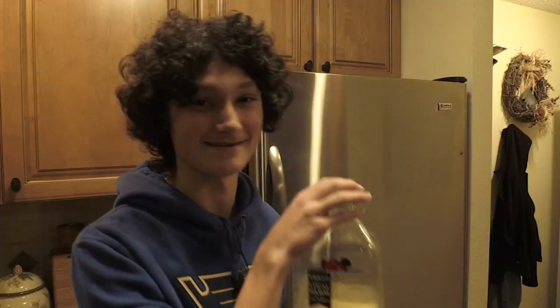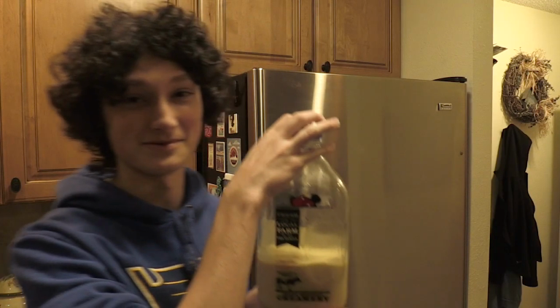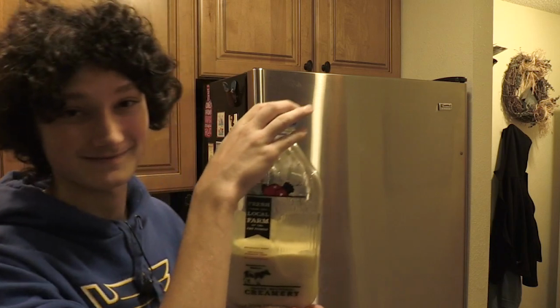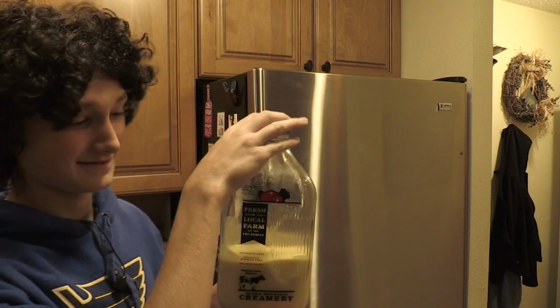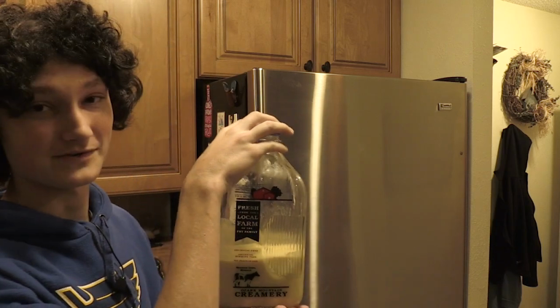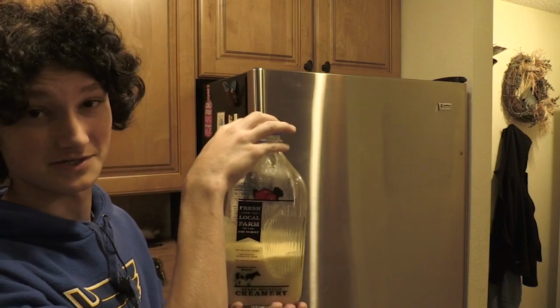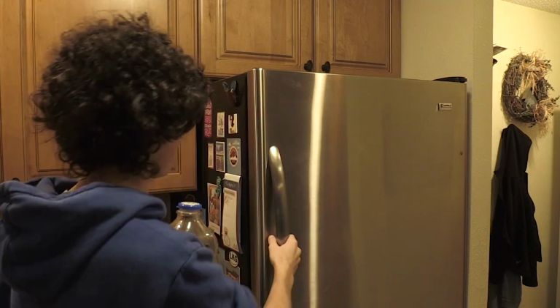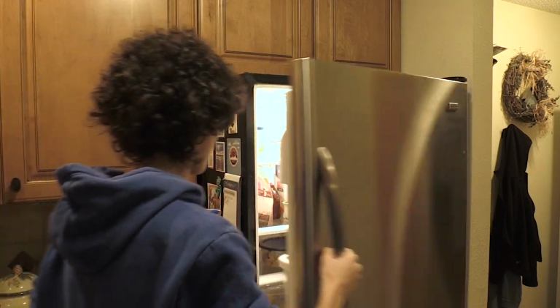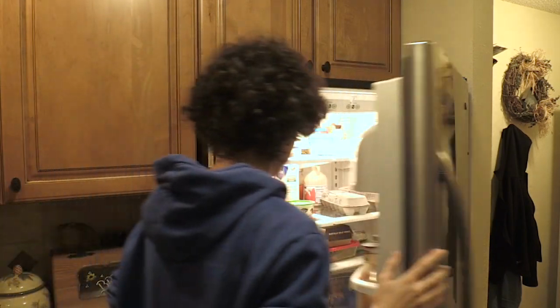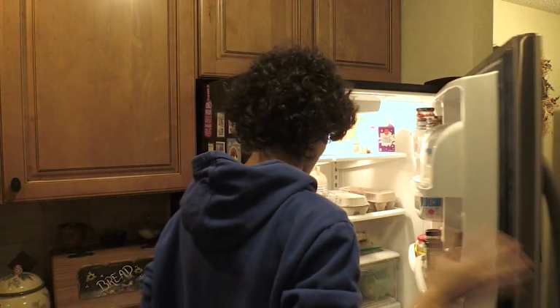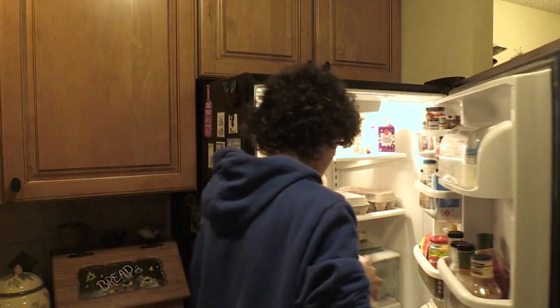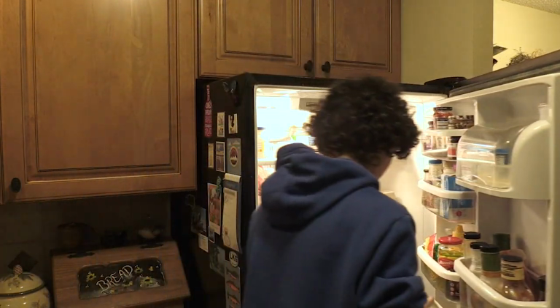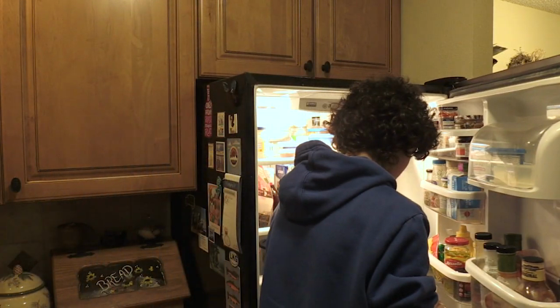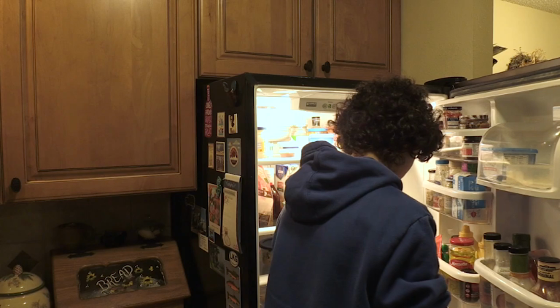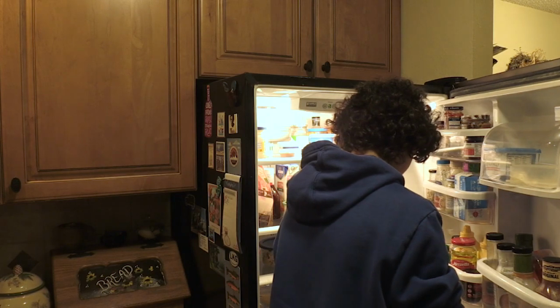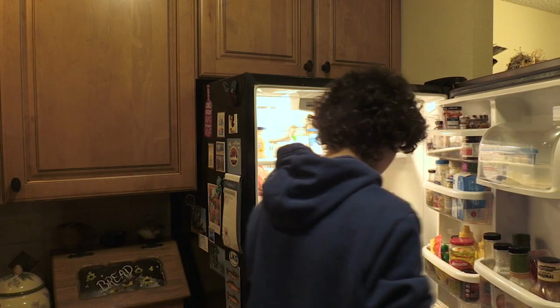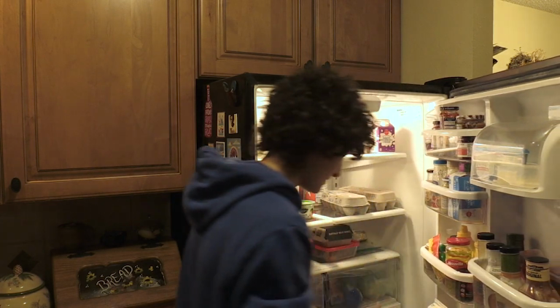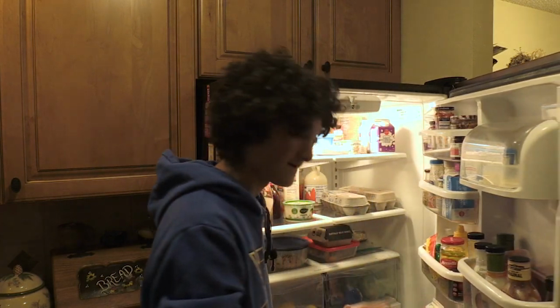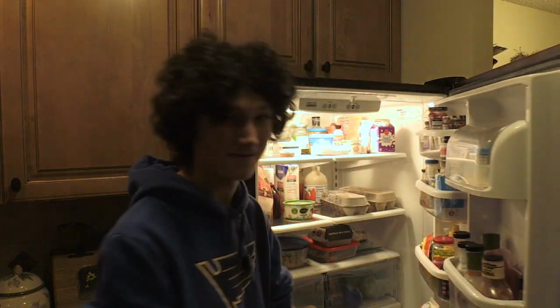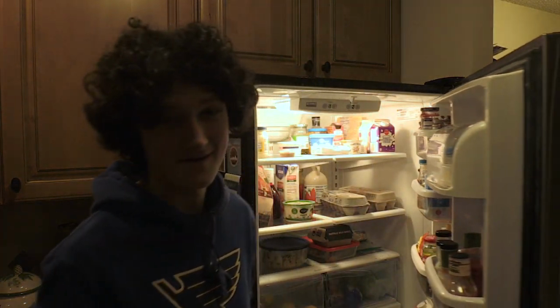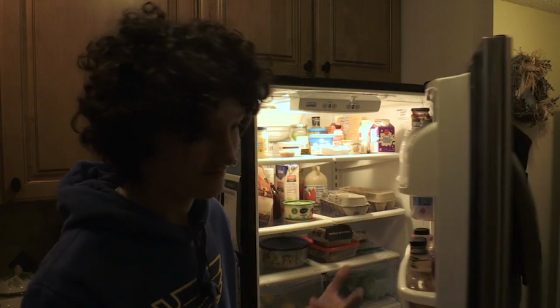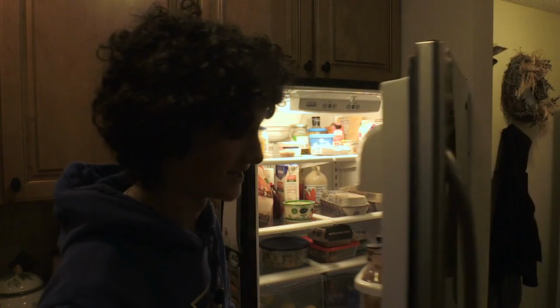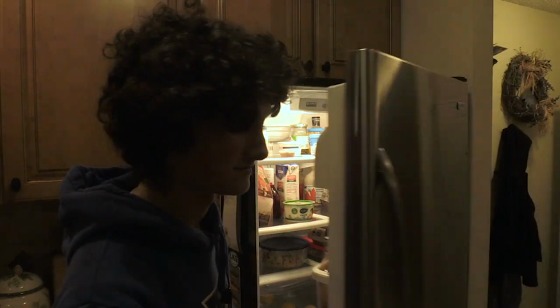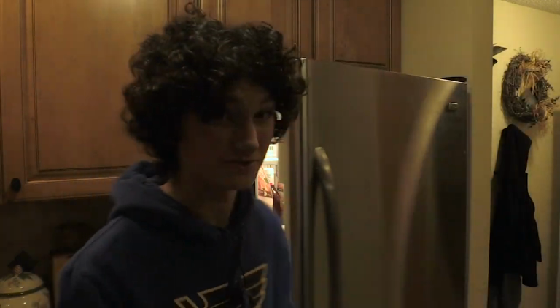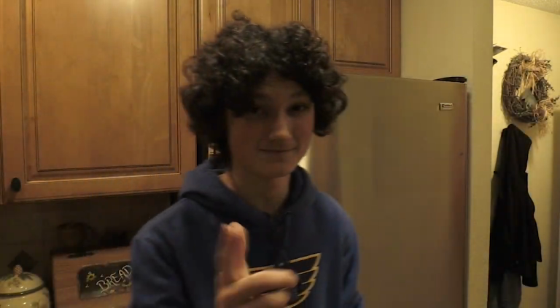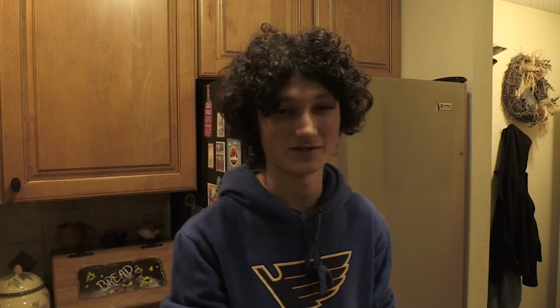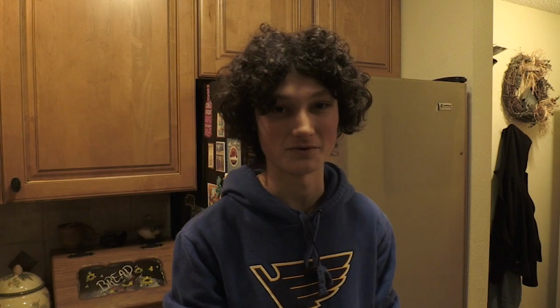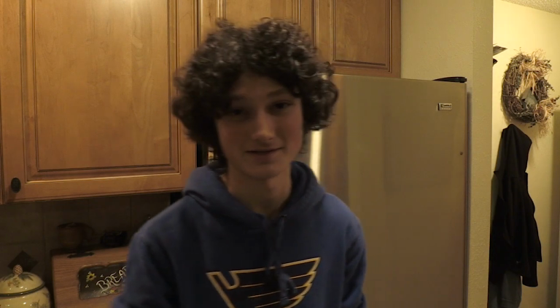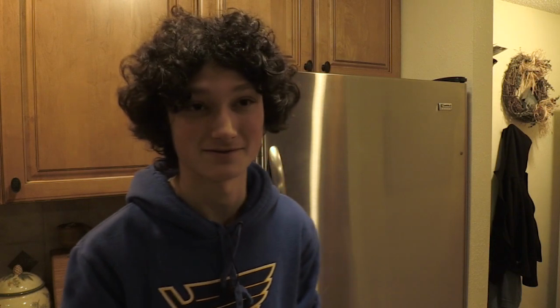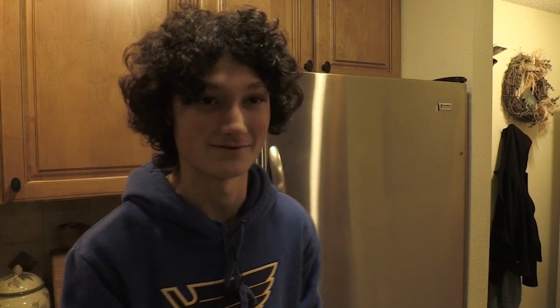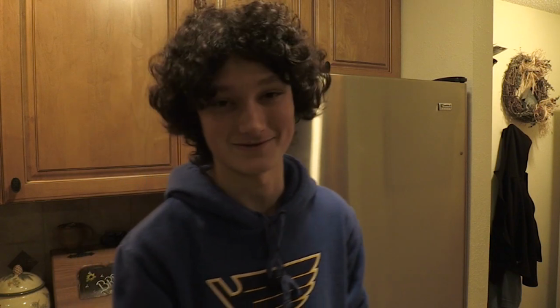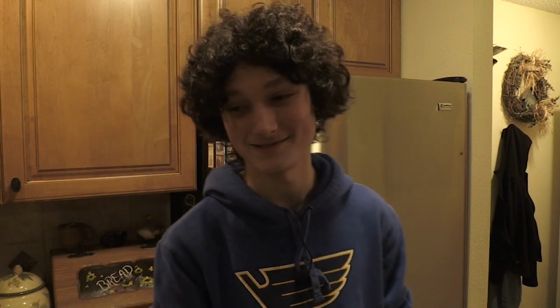Now you want to put it in the fridge to chill — right there. Nice. See ya when it's cold, I guess. I don't know how long this is going to take.